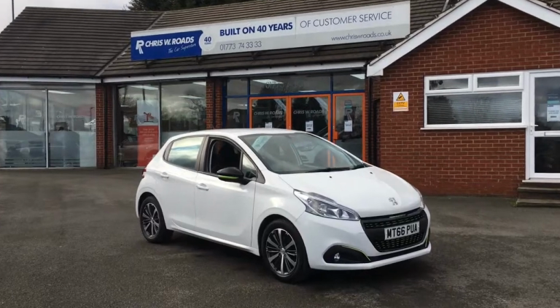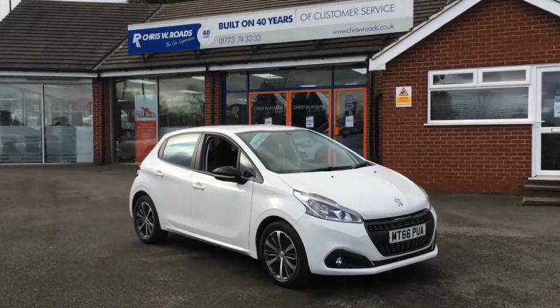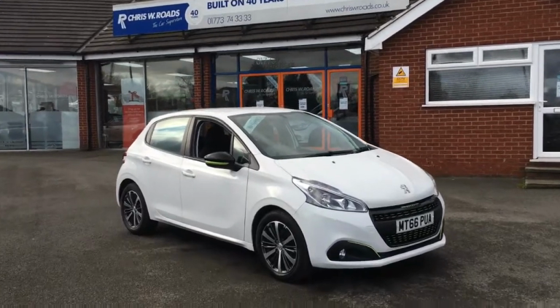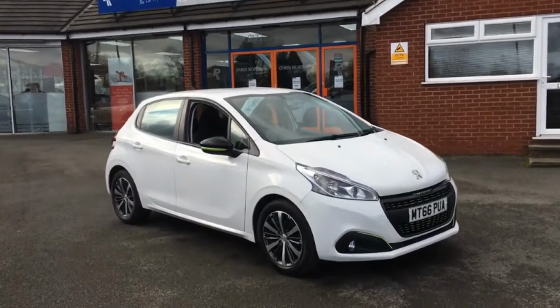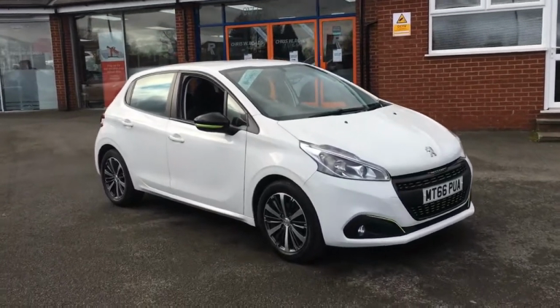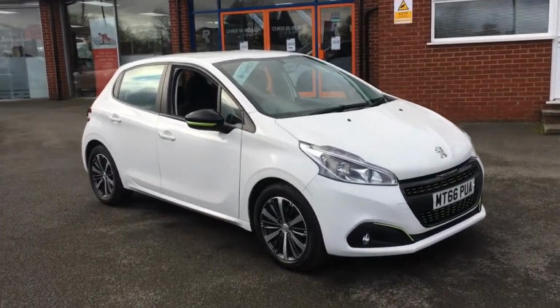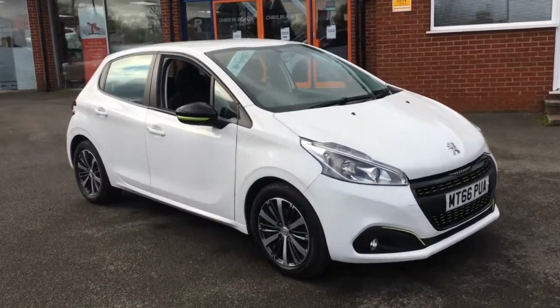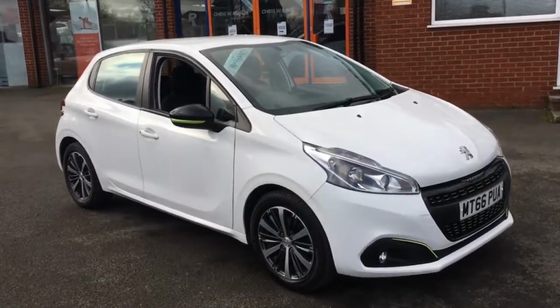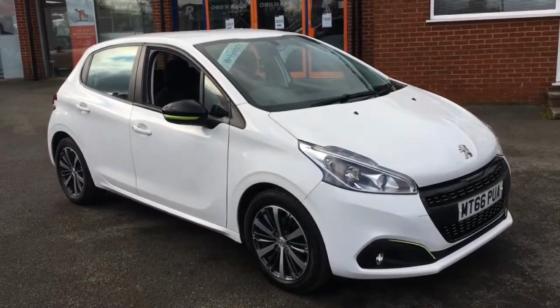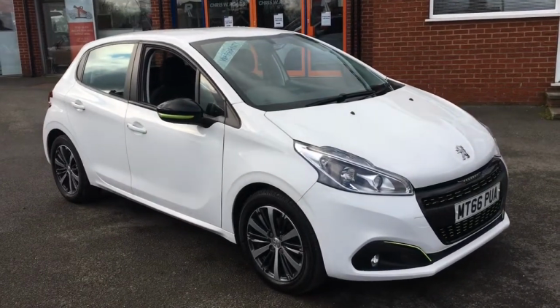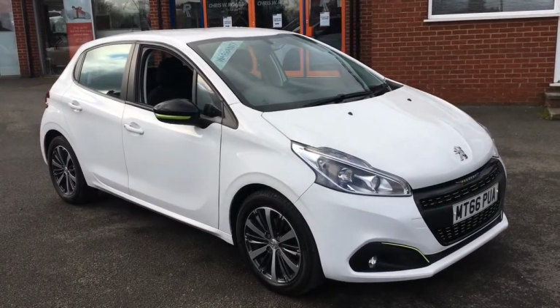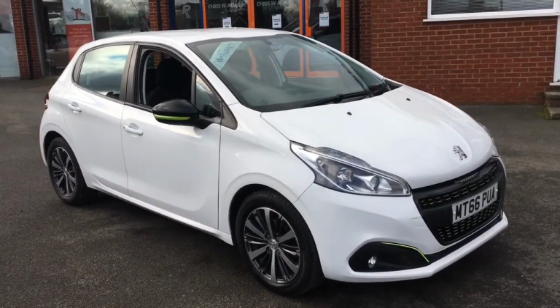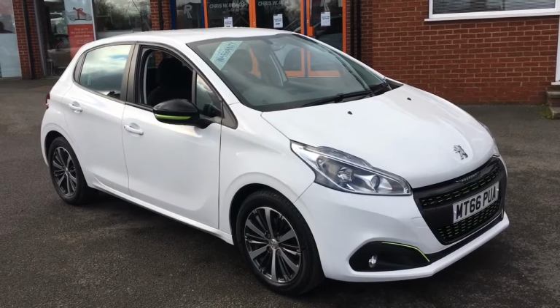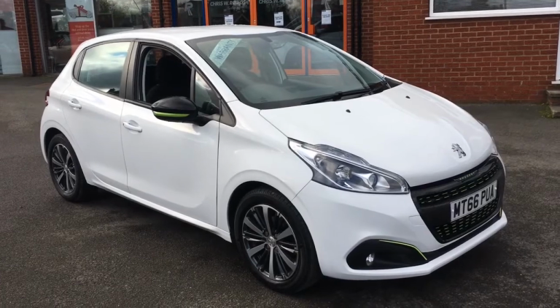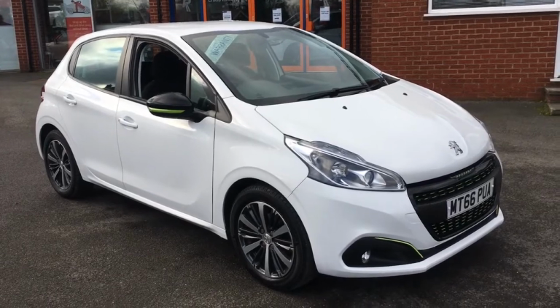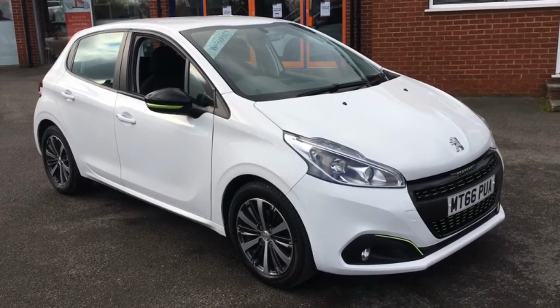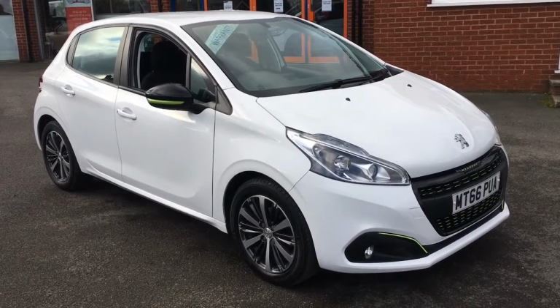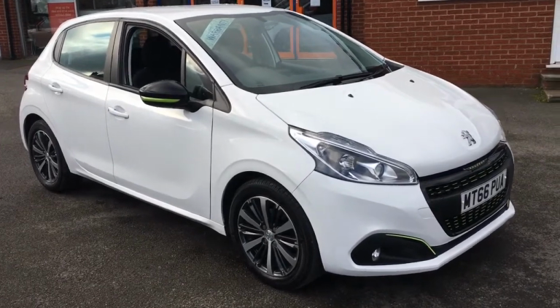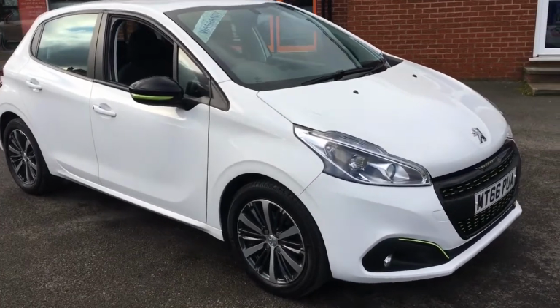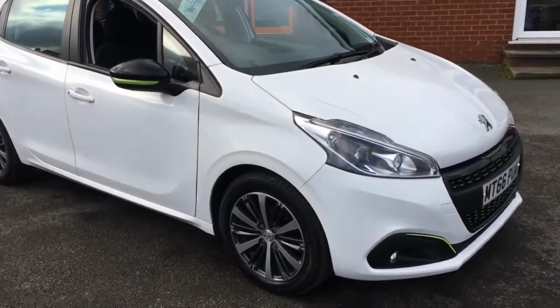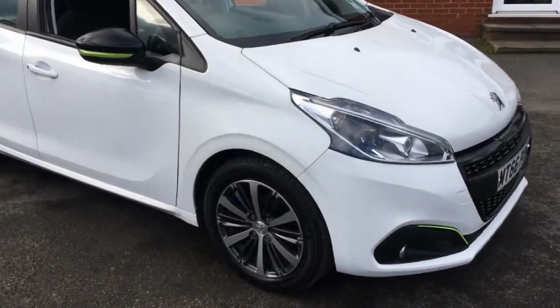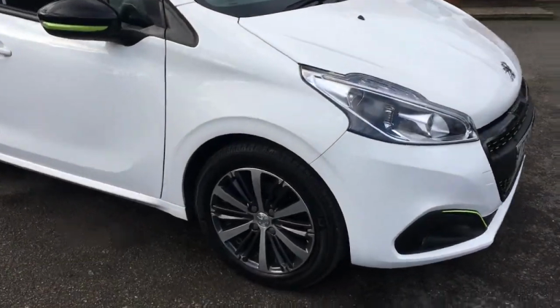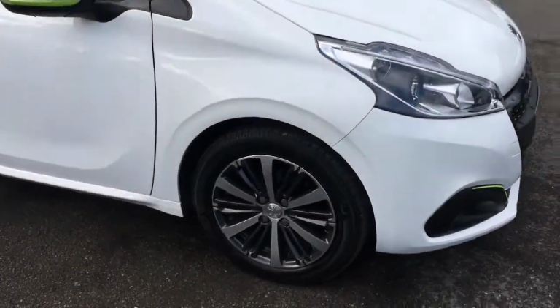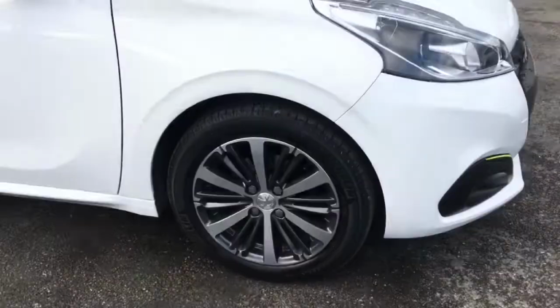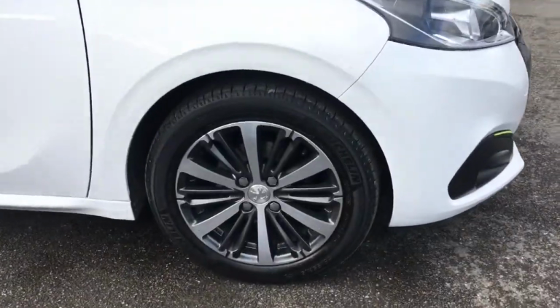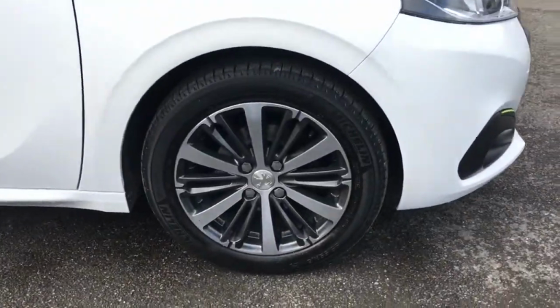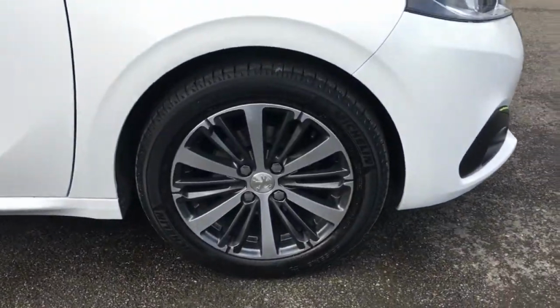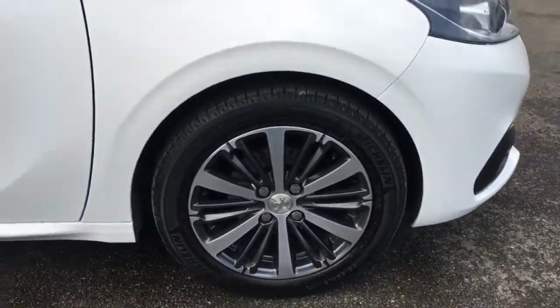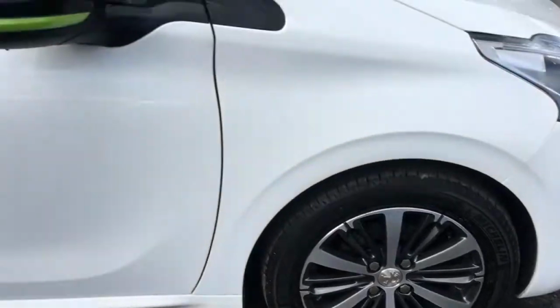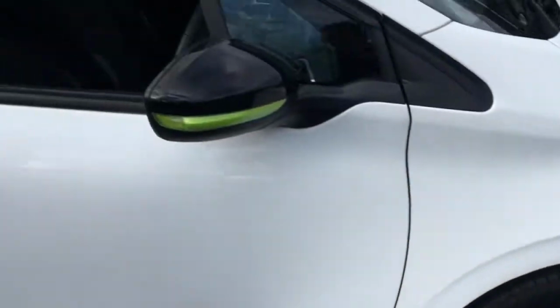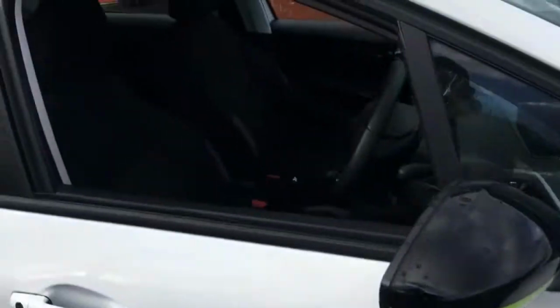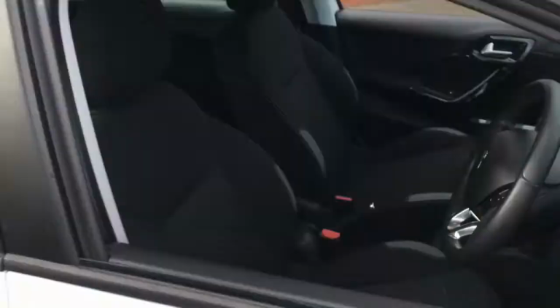Hello, this is Rob from Christy Meads in Ripley. Here we have a Peugeot 208 which looks really cool in white with some lime flashes to the exterior. We've got some really stylish alloy wheels as you can see down there.